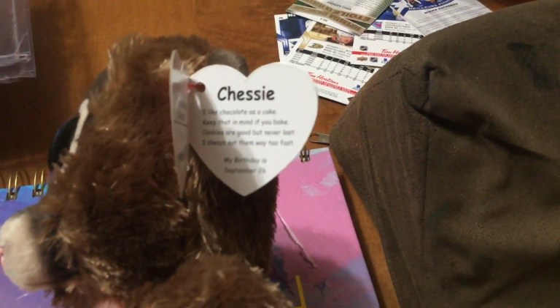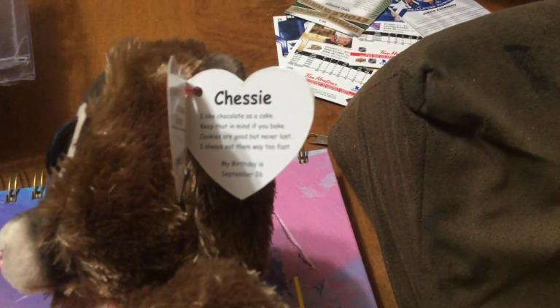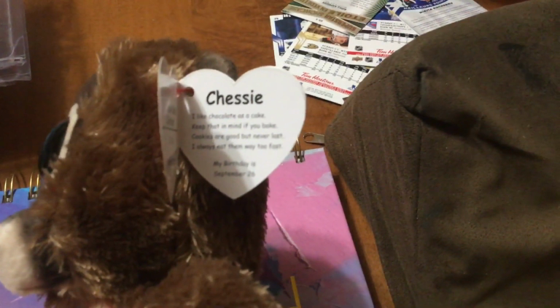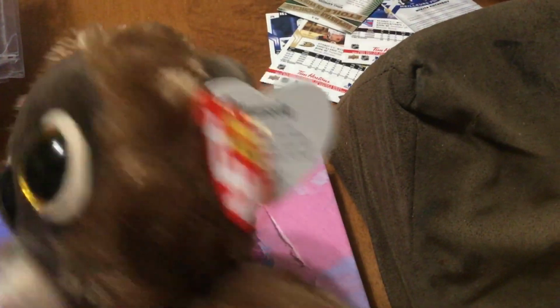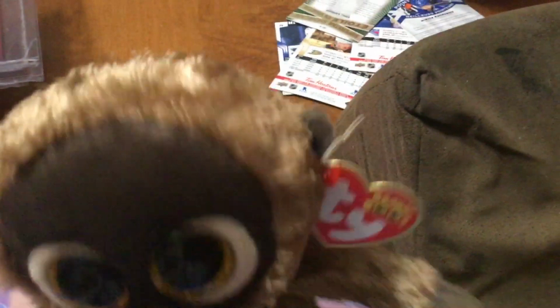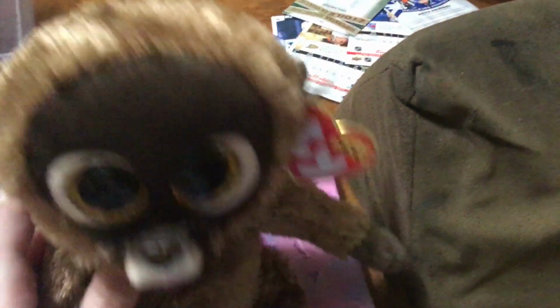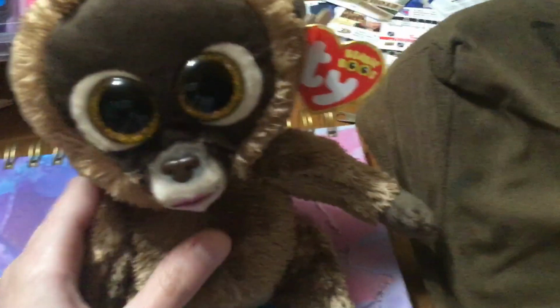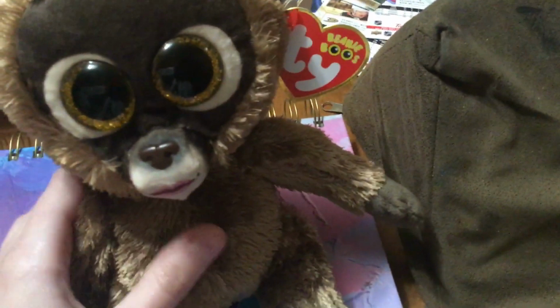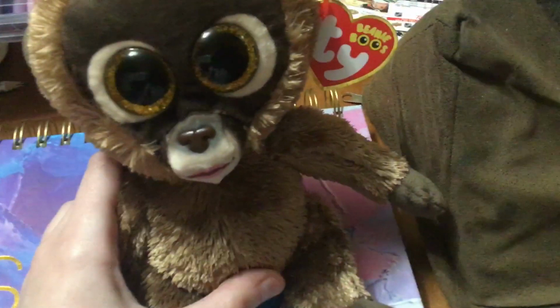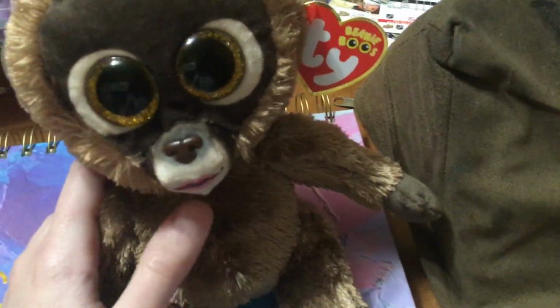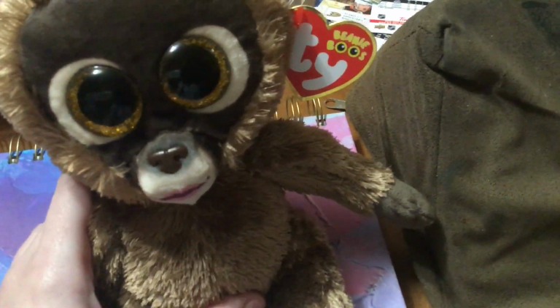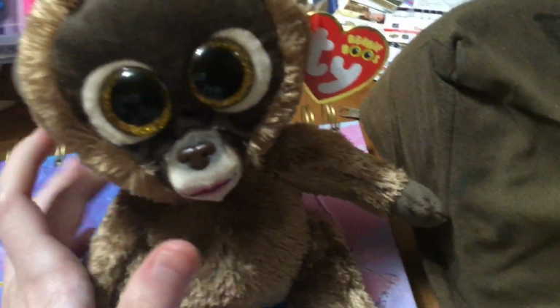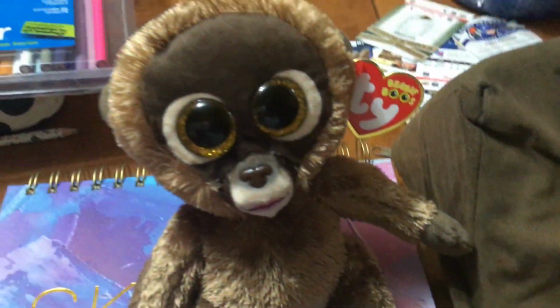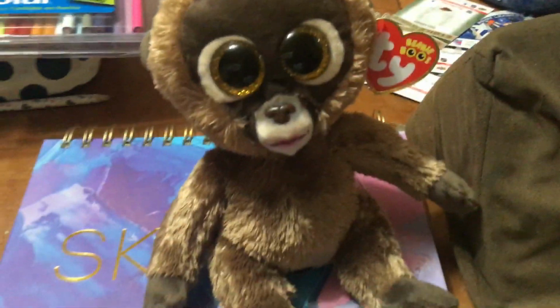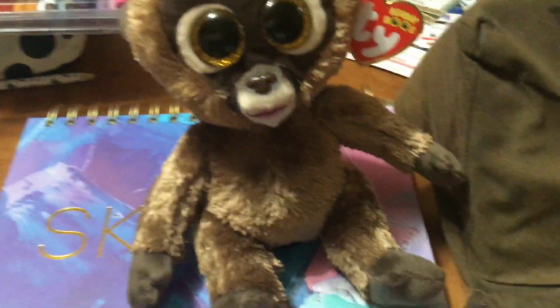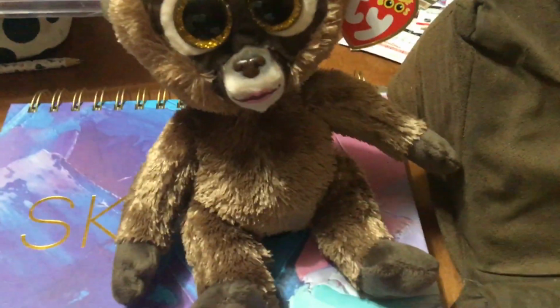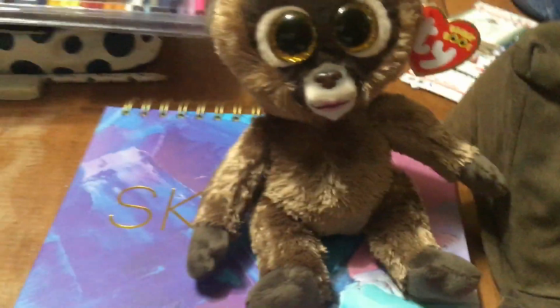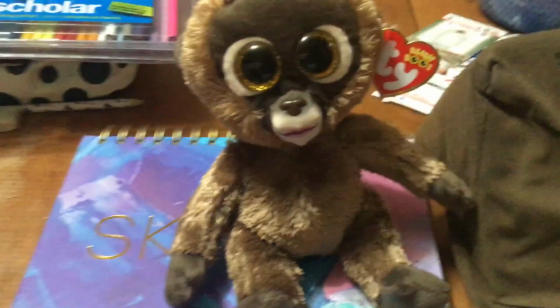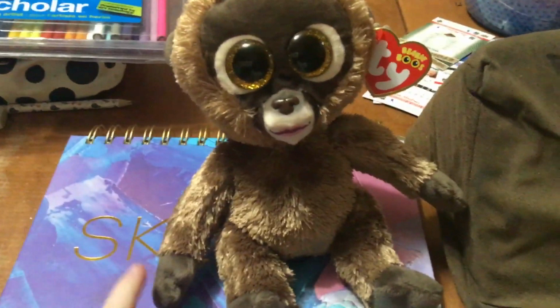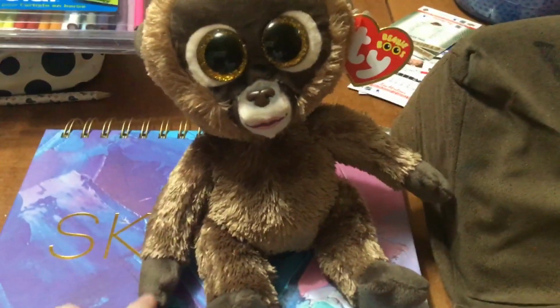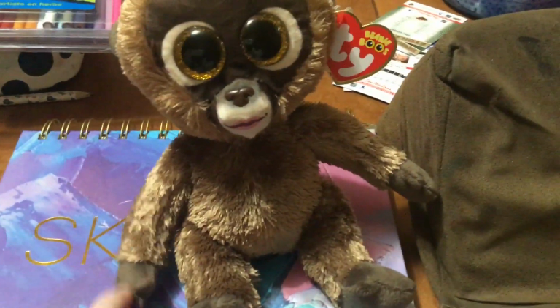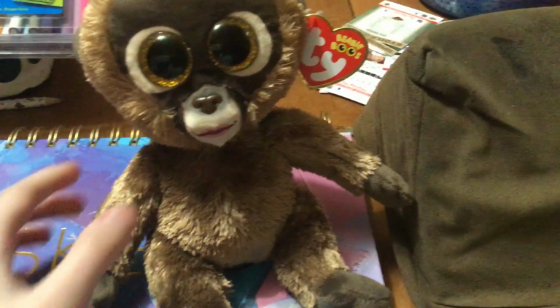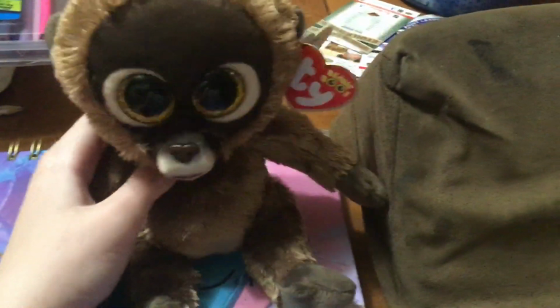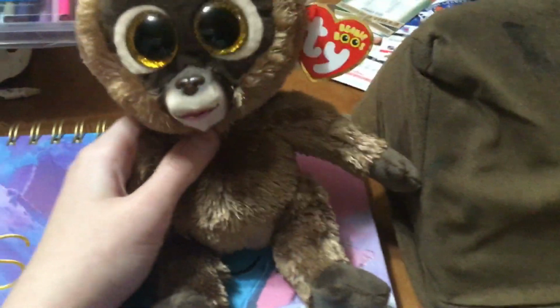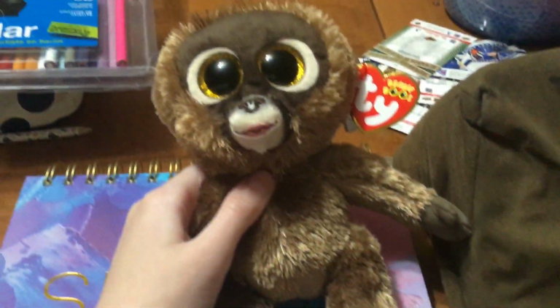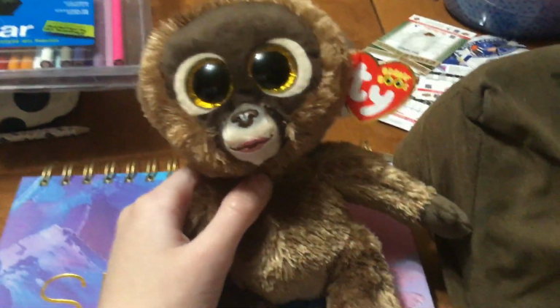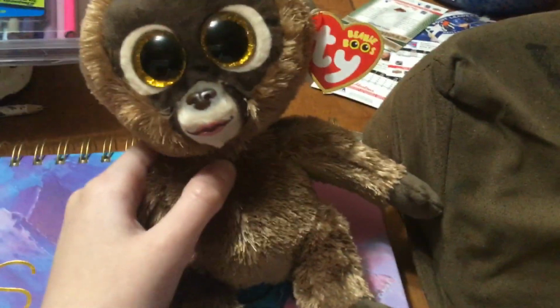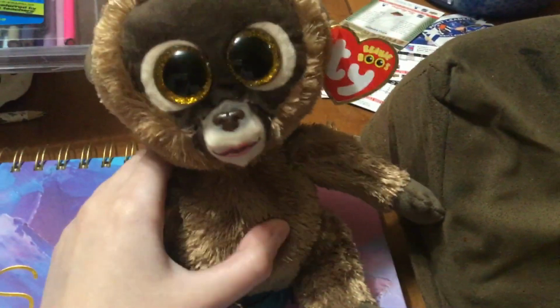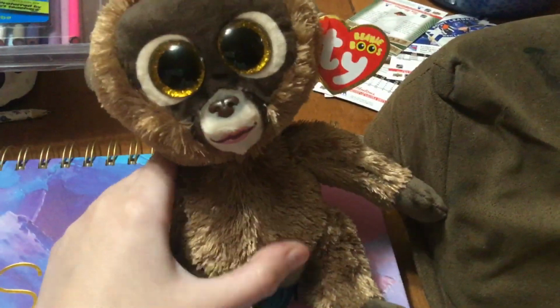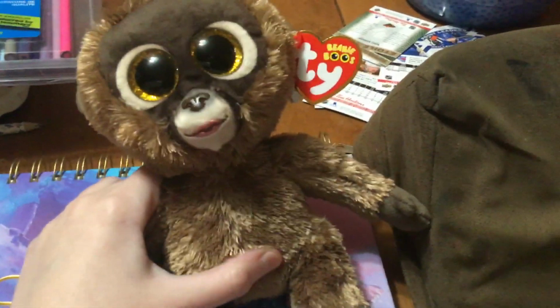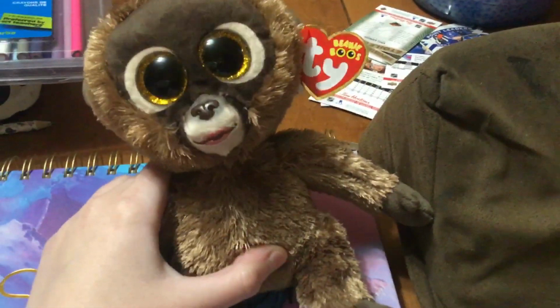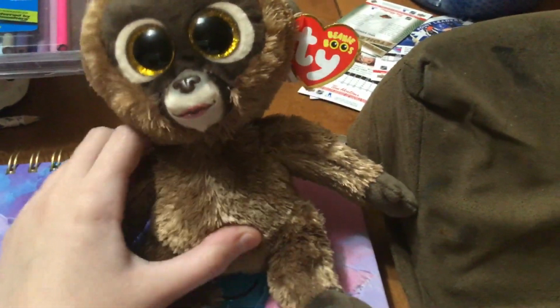Her birthday is September 26th, so her birthday just passed. But if your birthday is September 26th, this is definitely a must-get Beanie Boo. Even if your birthday is not September 26th, this is yet another great Beanie Boo to have.